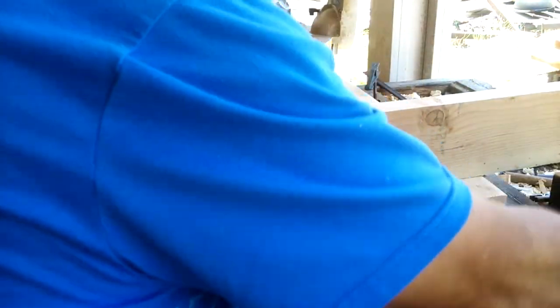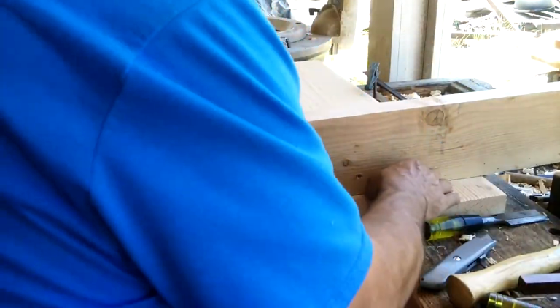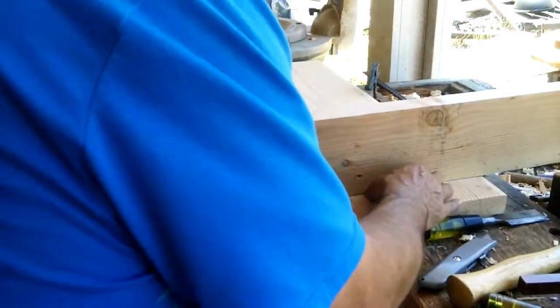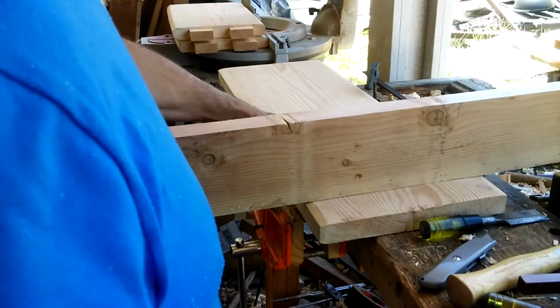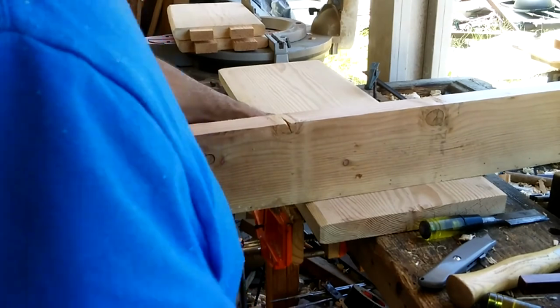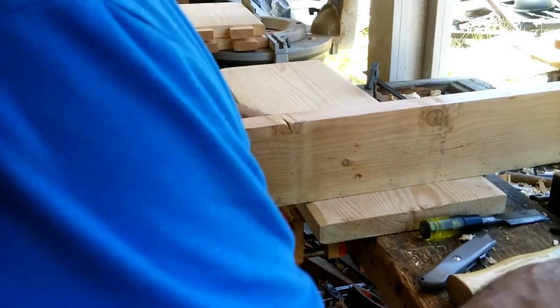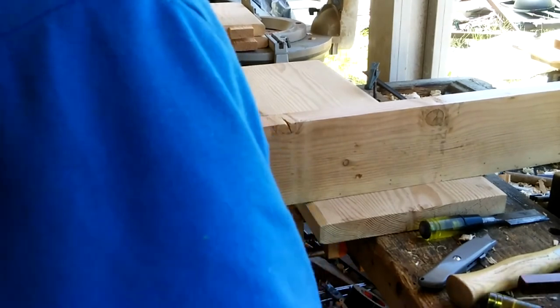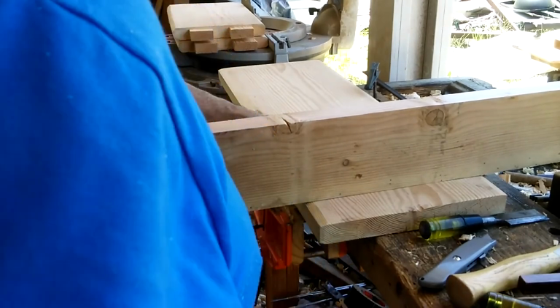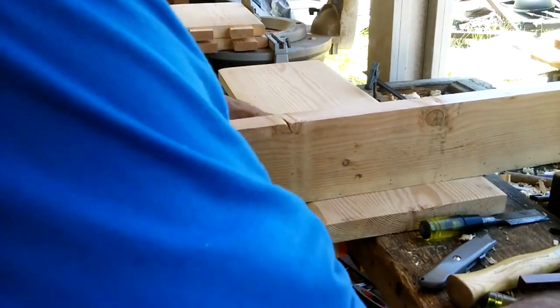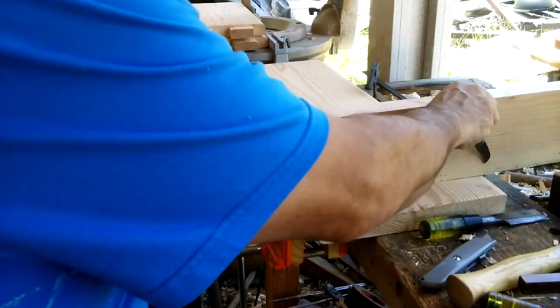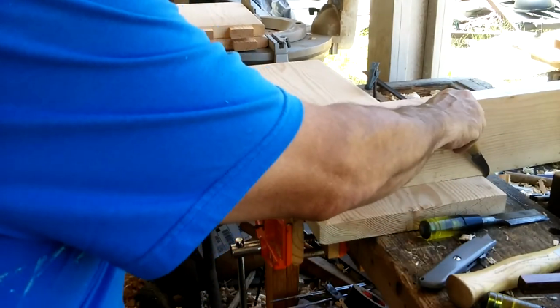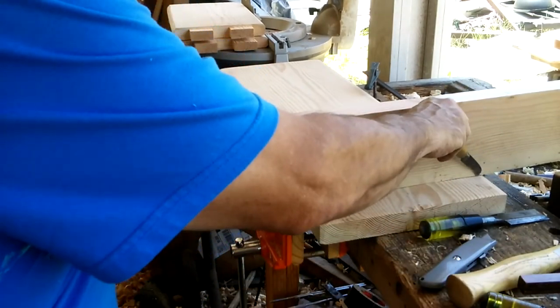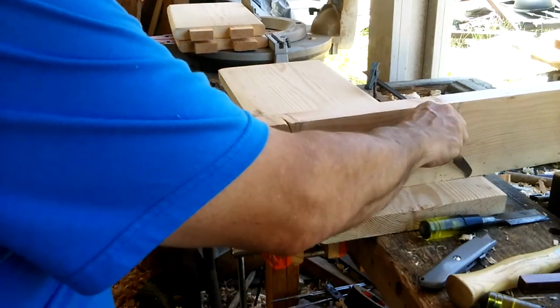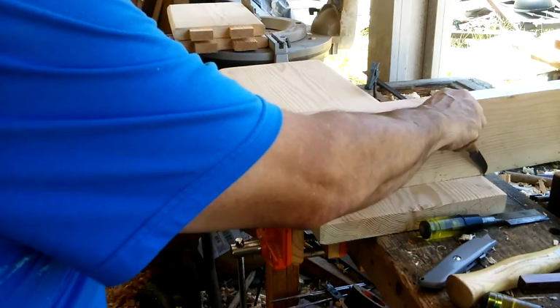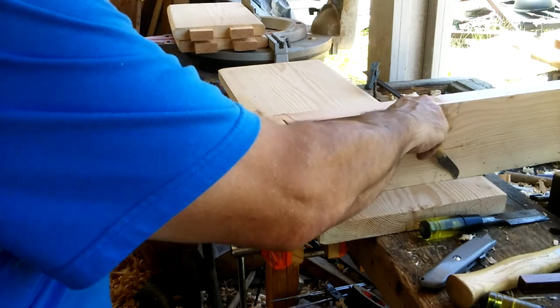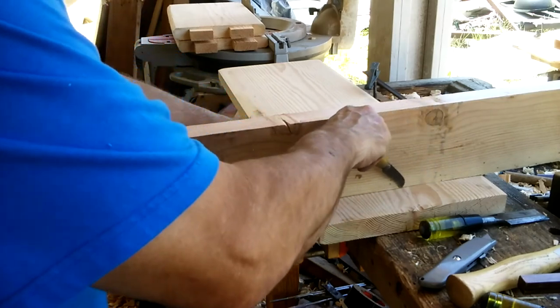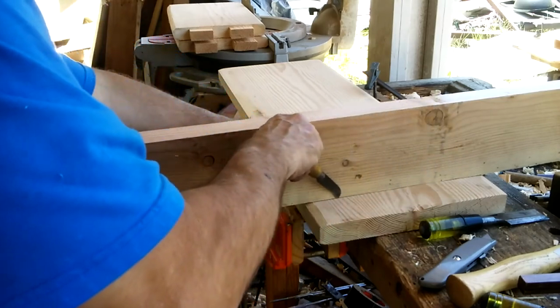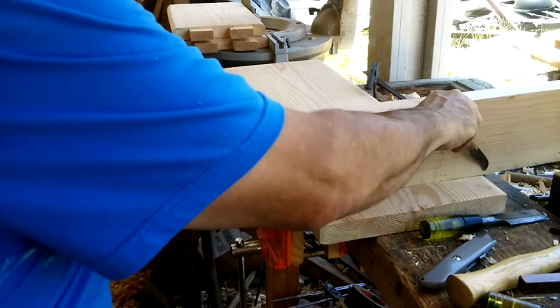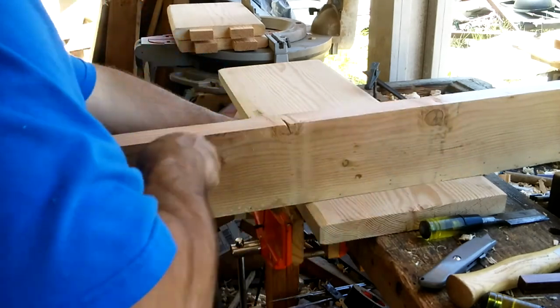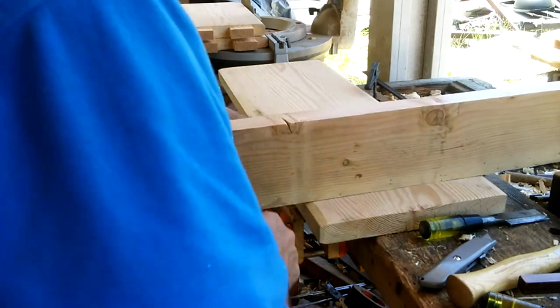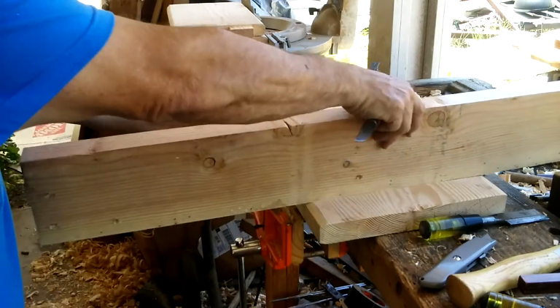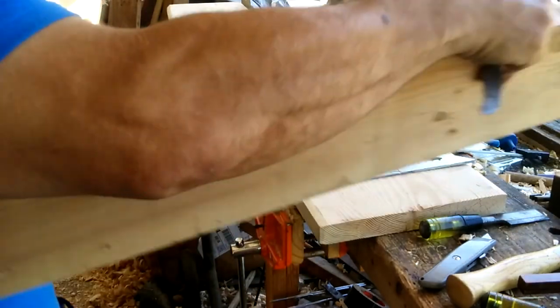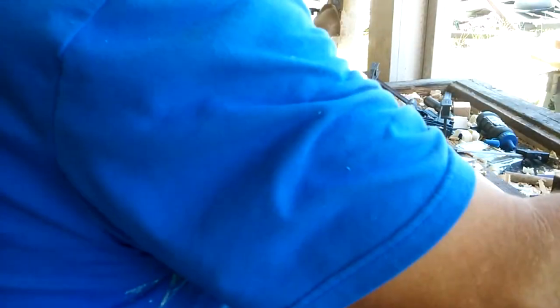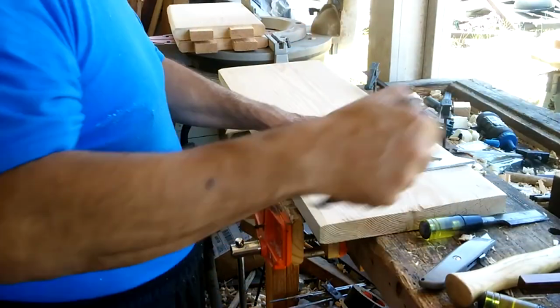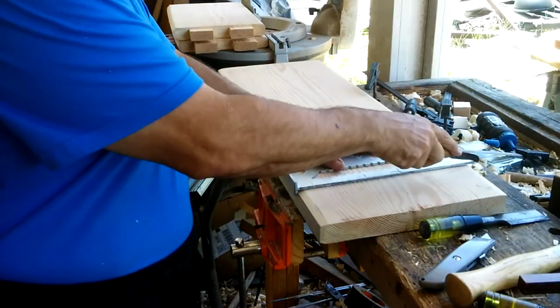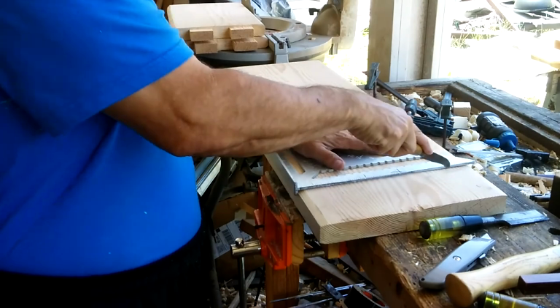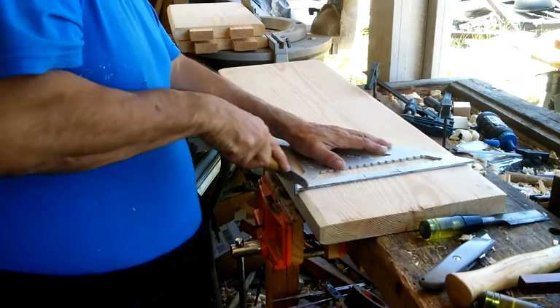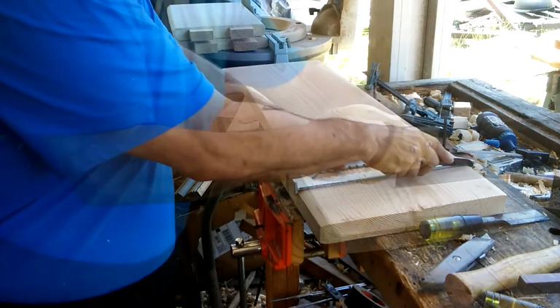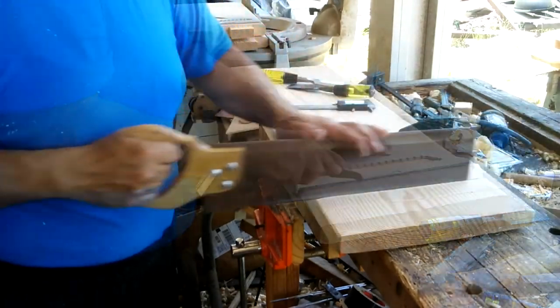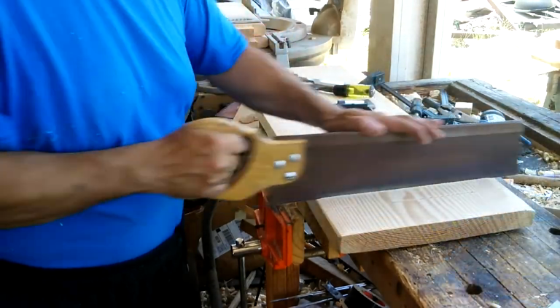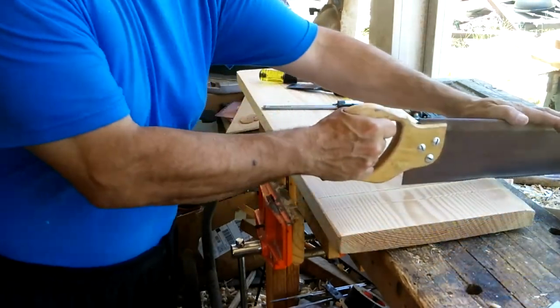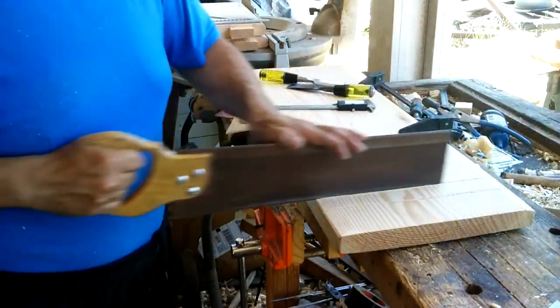Afterwards, I decided I was going to cut a housing dado in the bottom of the bench top so that the legs could sit up into something and give them a little bit more stability.